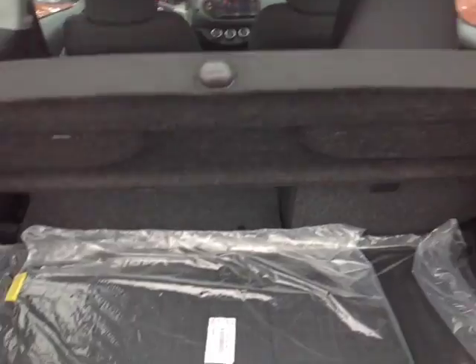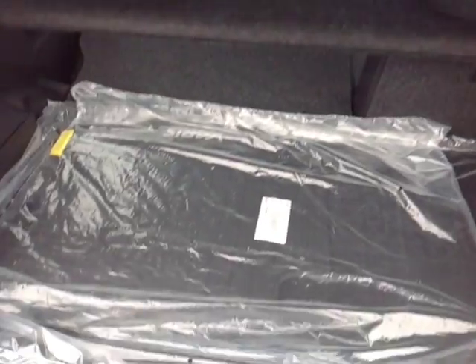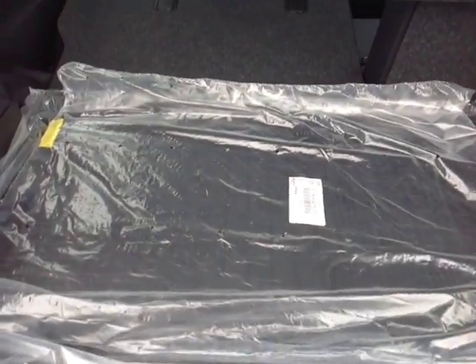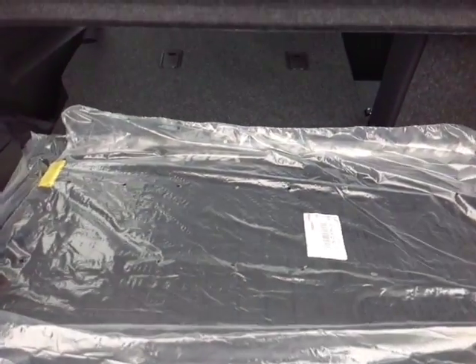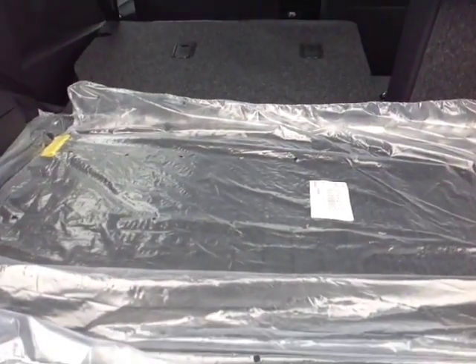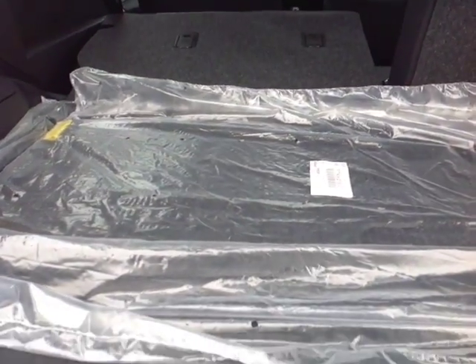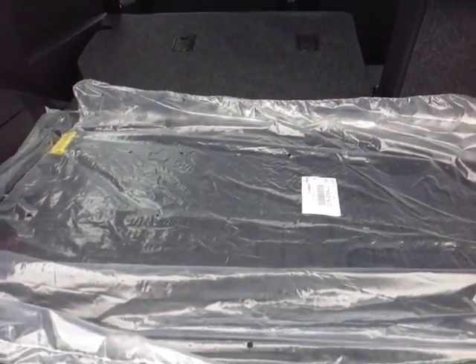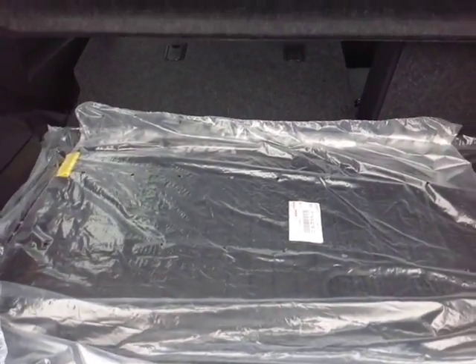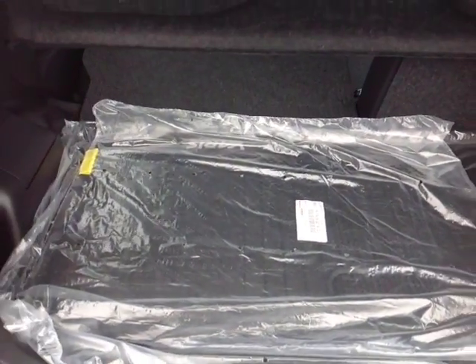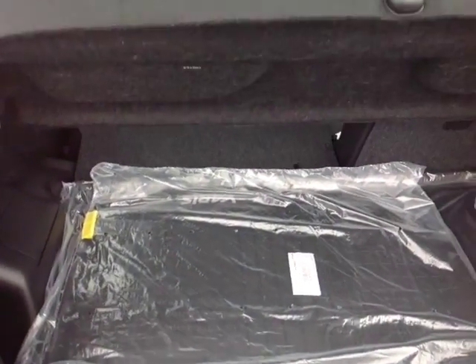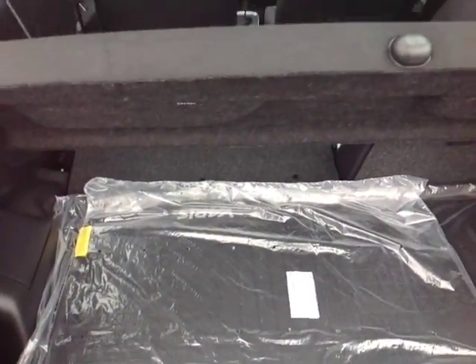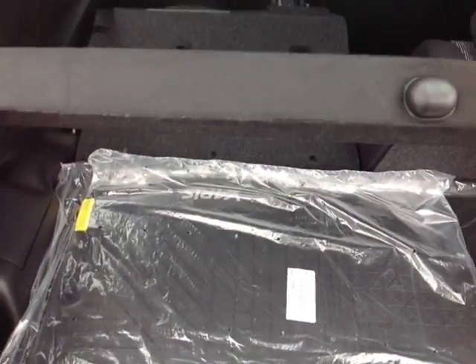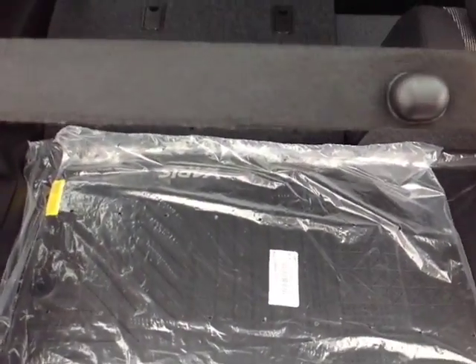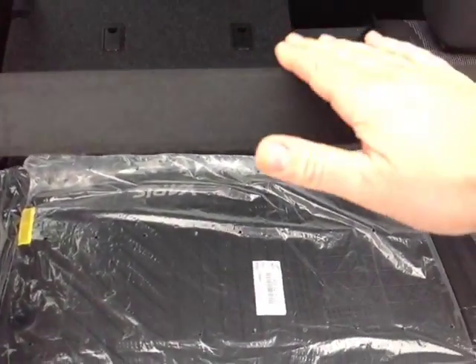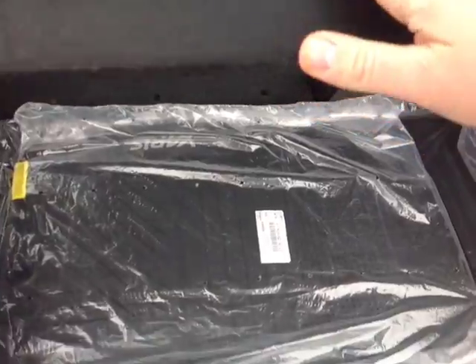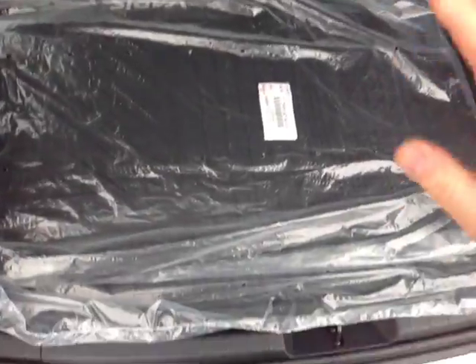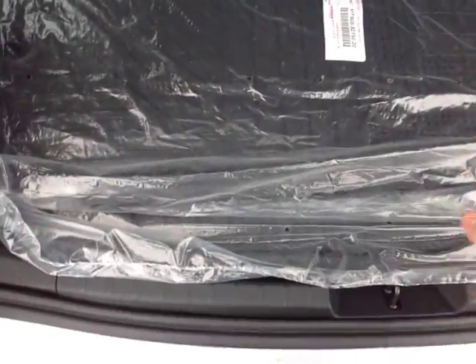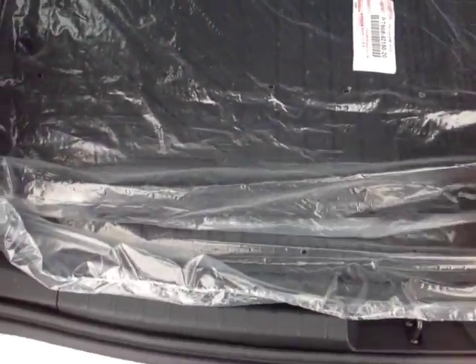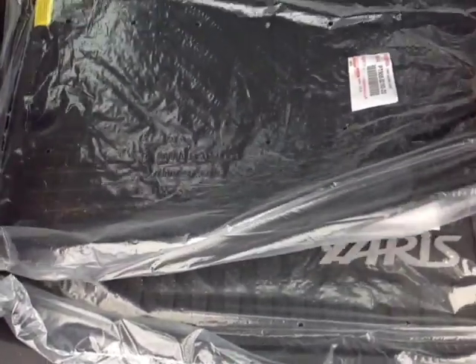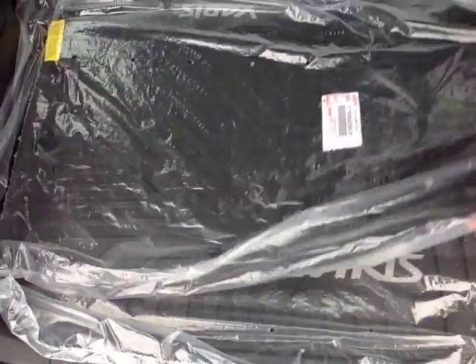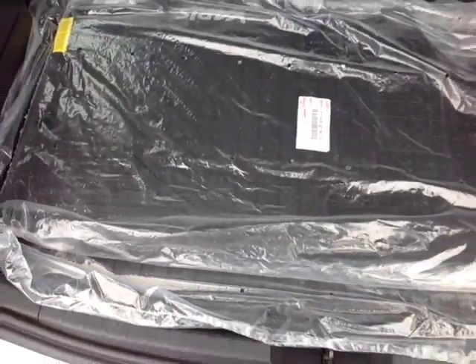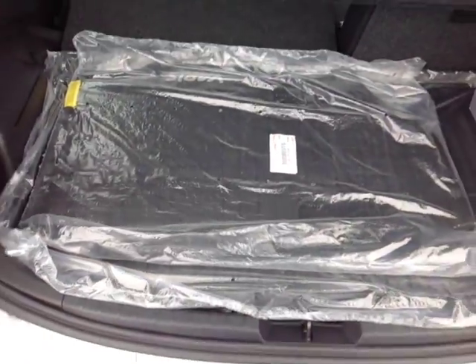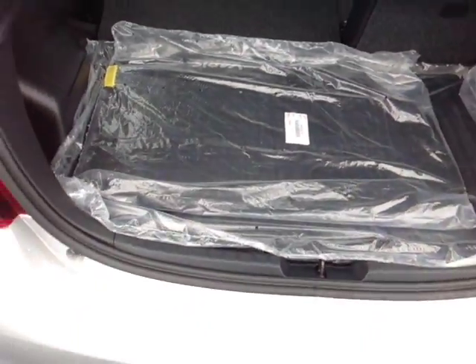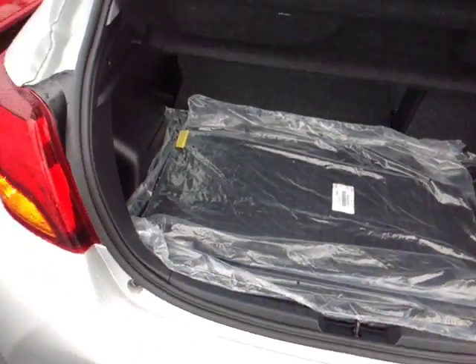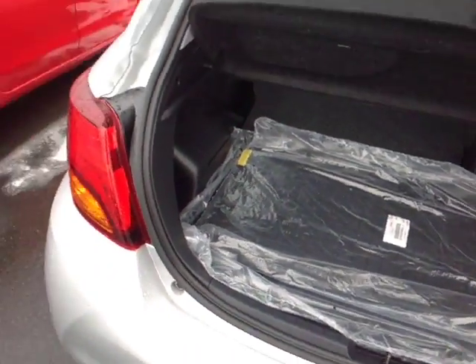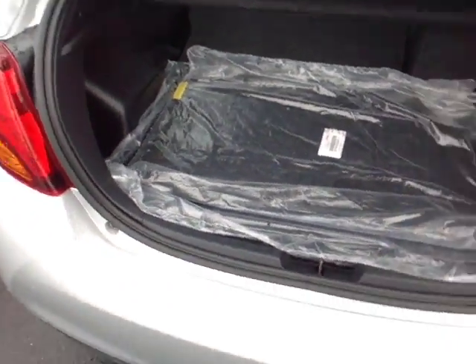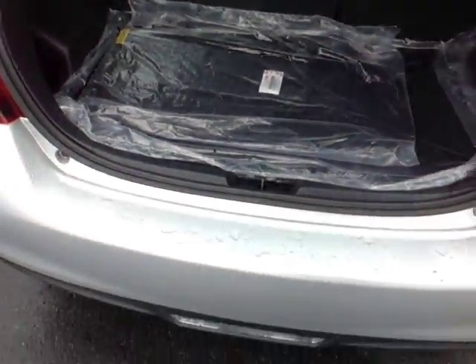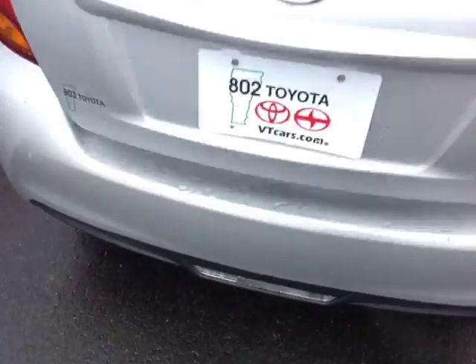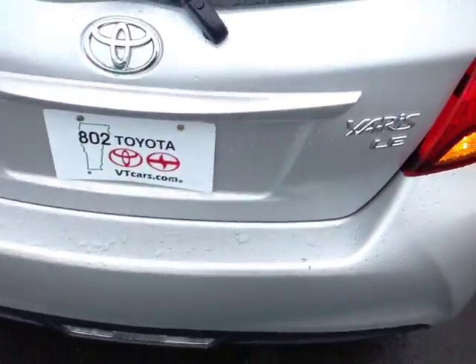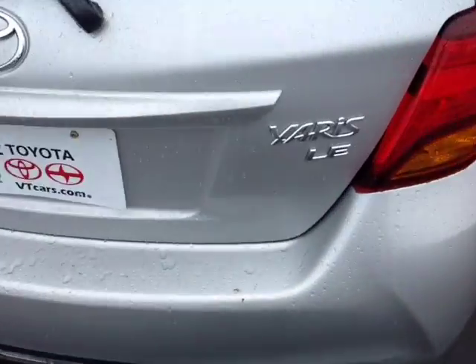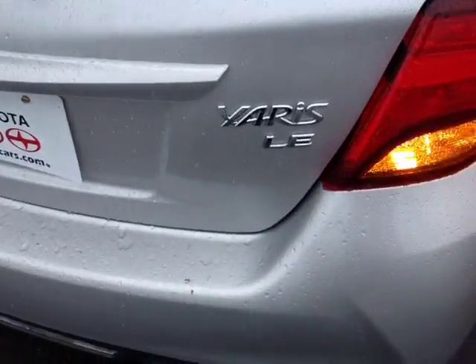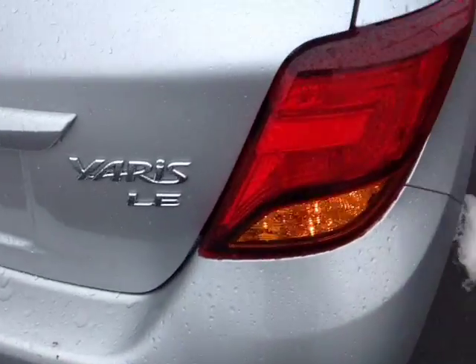Plenty of cargo space — you can see I actually folded forward part of those 60-40 split back seats to free up additional space. You got your built-in tonneau cover, rugged all-weather Yaris cargo and floor mats. There's your LE badge there.